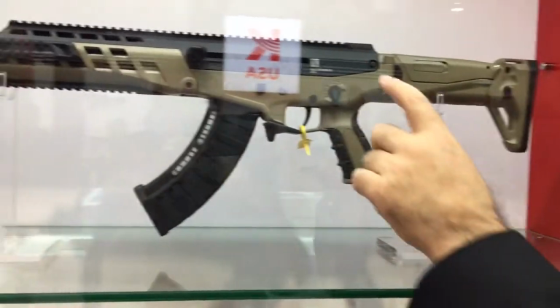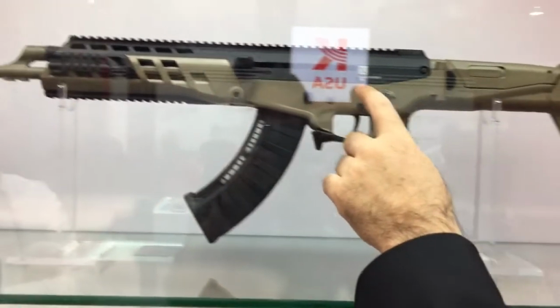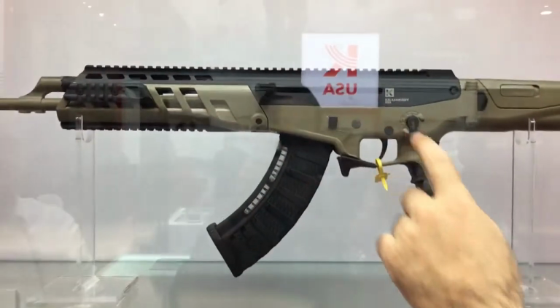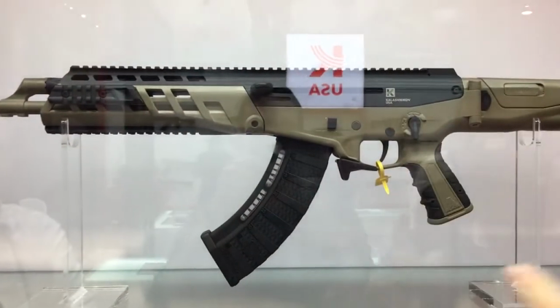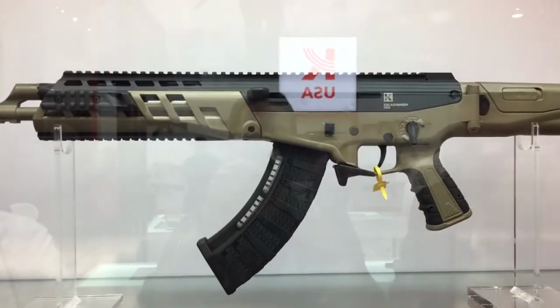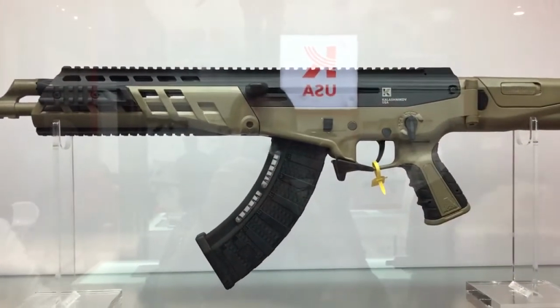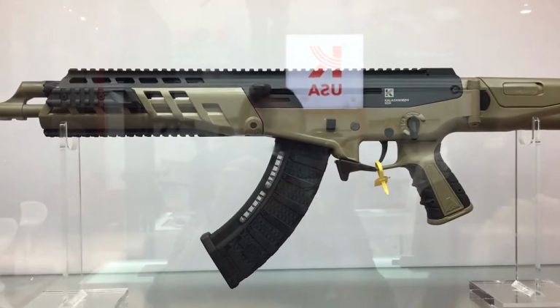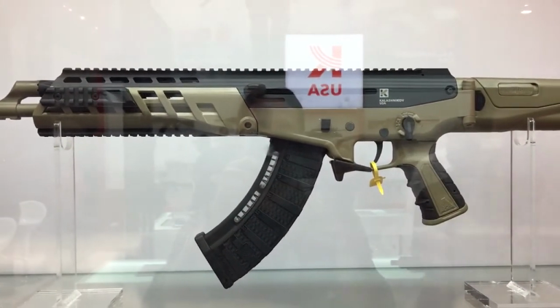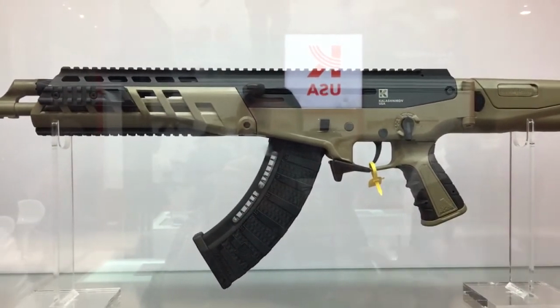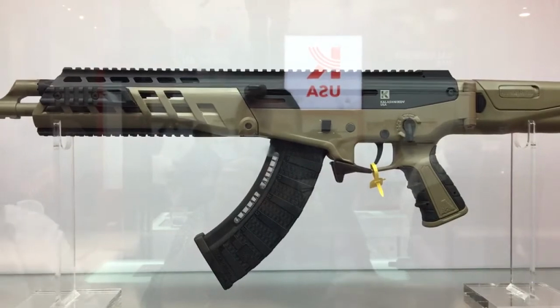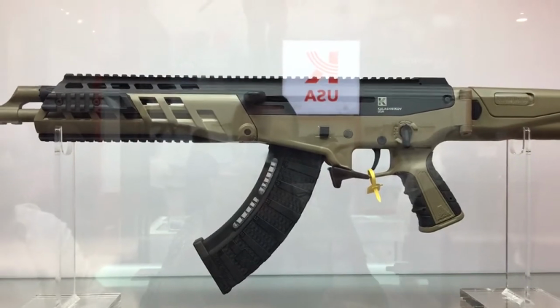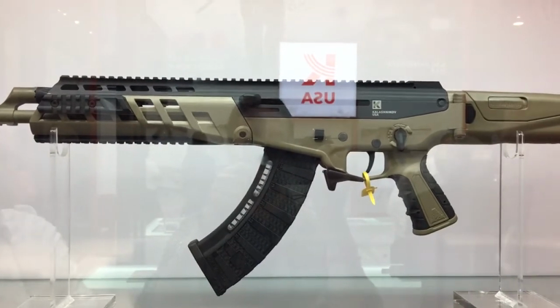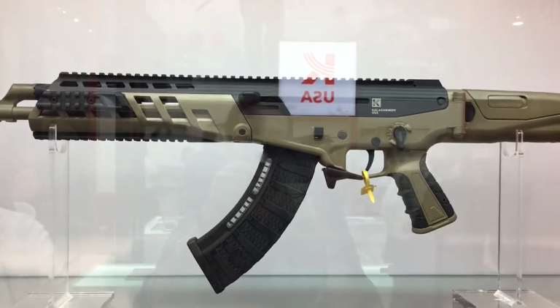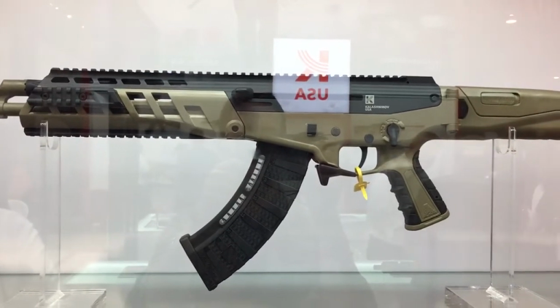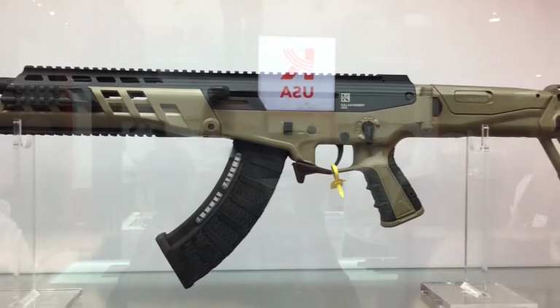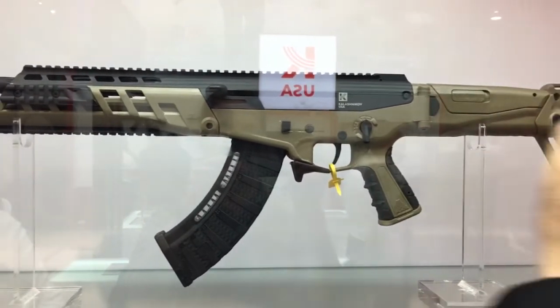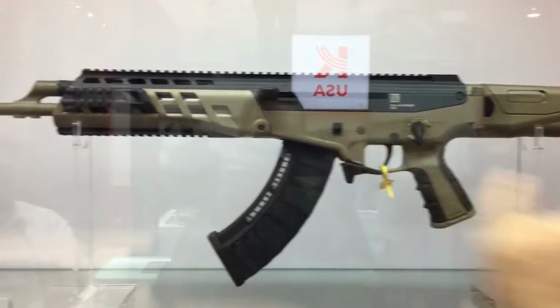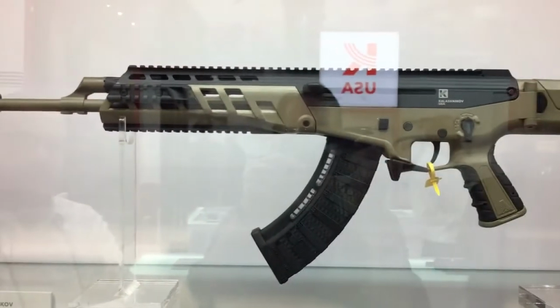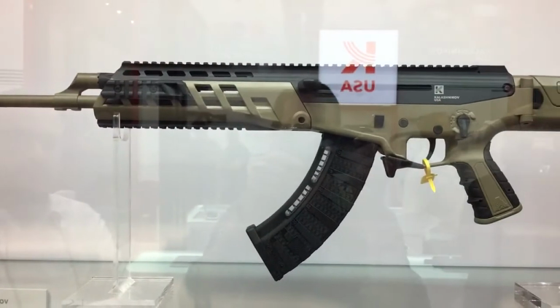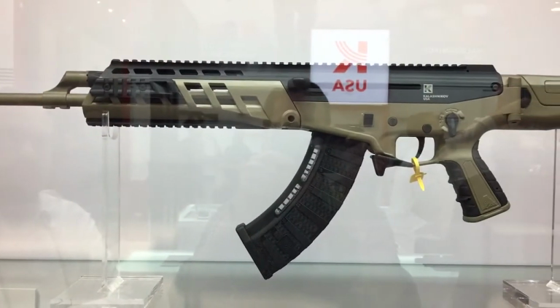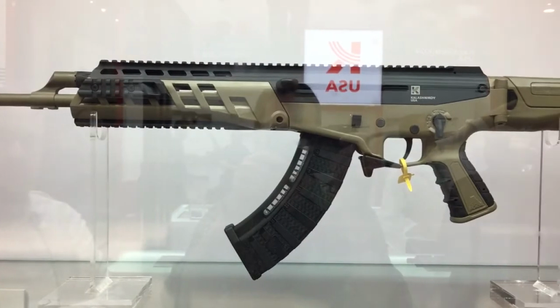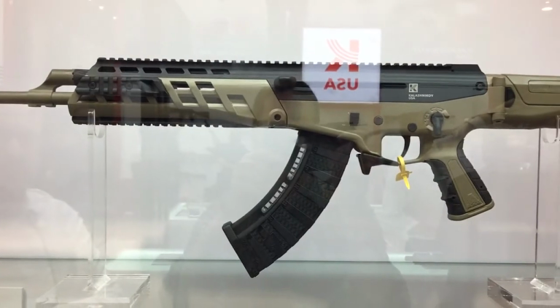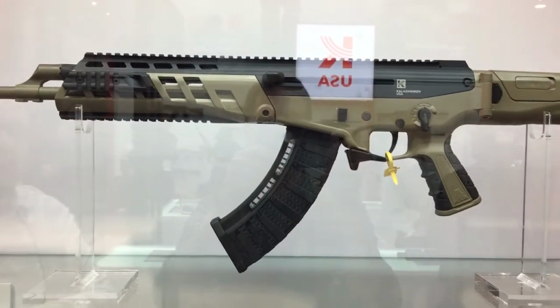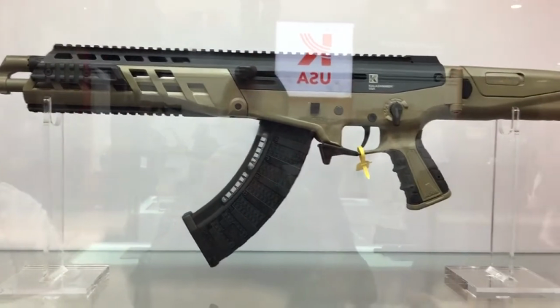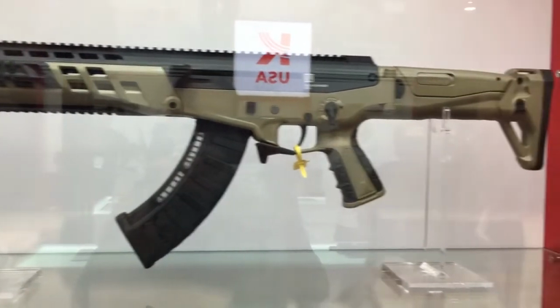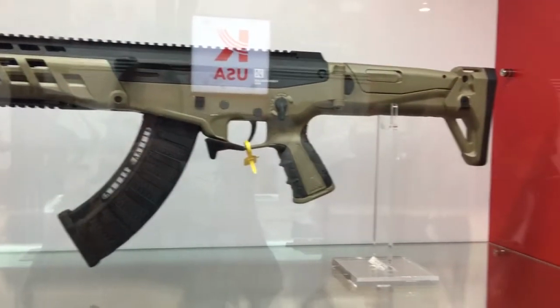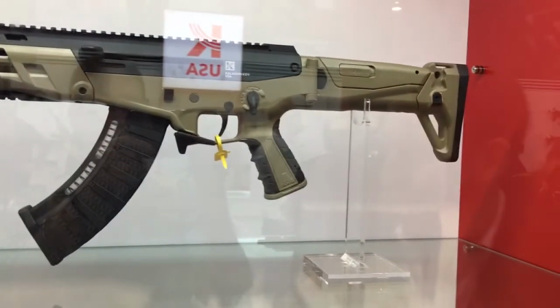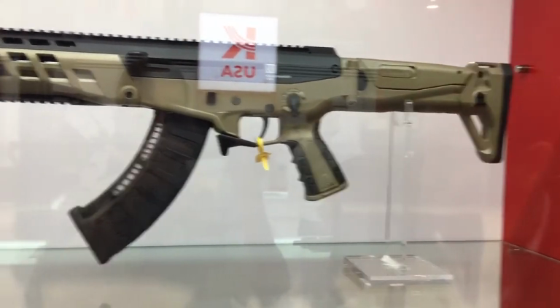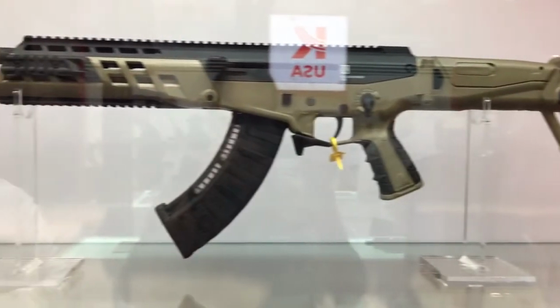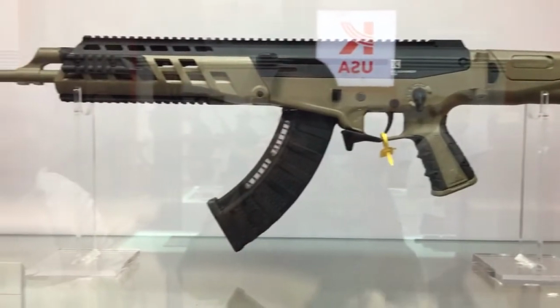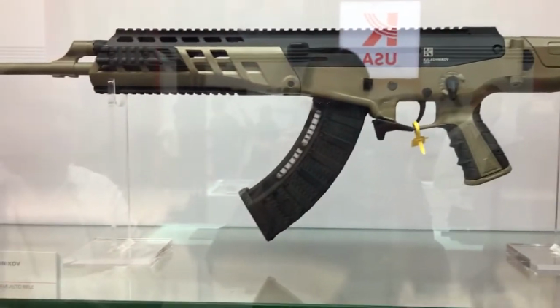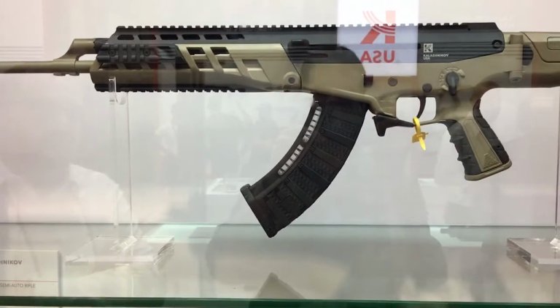The little black piece here is basically how the stock locks so it doesn't move when it's folded. We have a 43-centimeter Picatinny rail on top, which is very long — it allows us to put two optics on the weapon at one time: day scope, night scope, and thermal scope together.